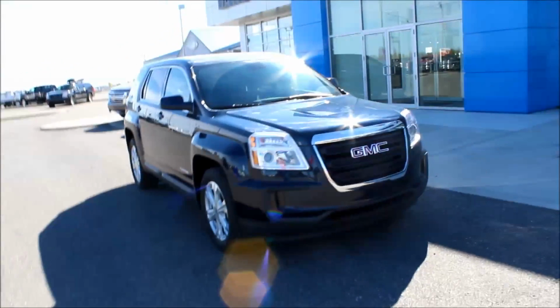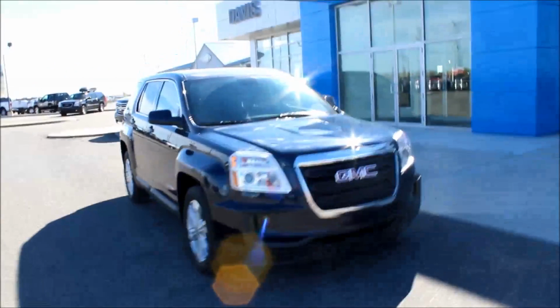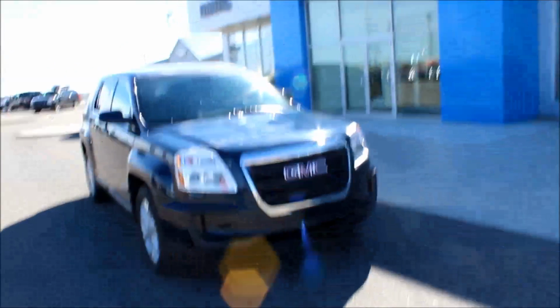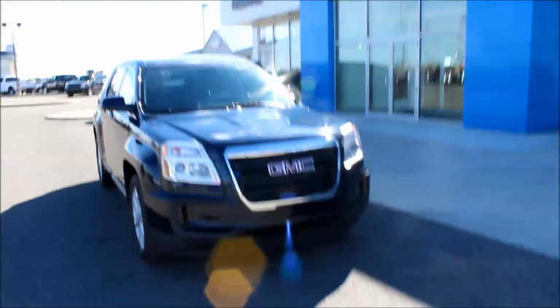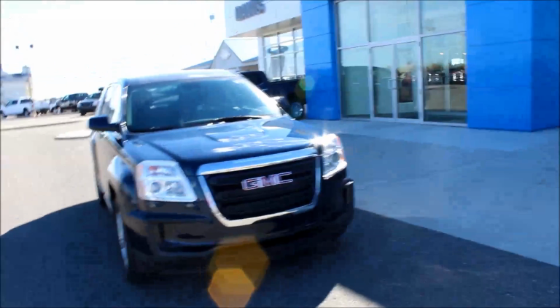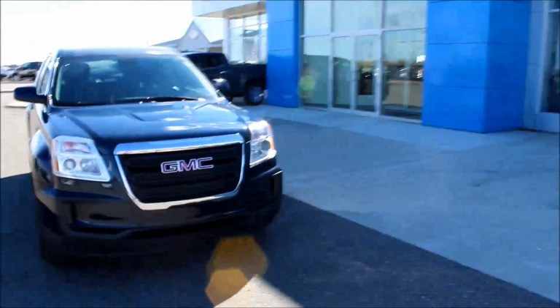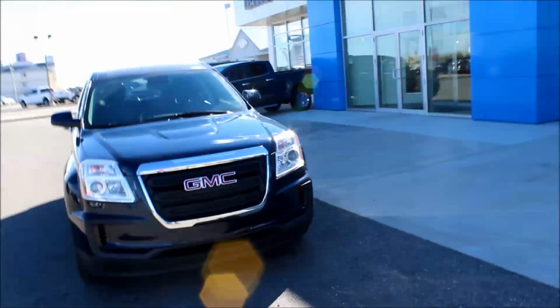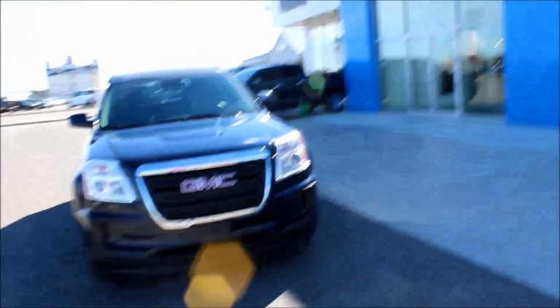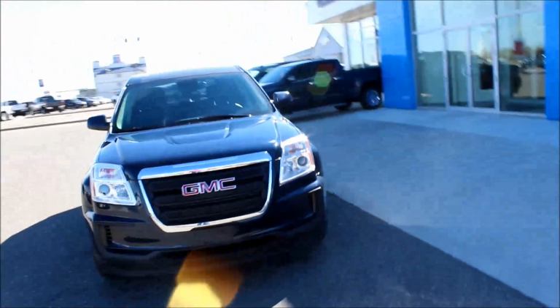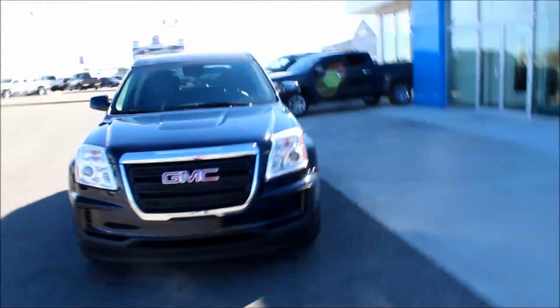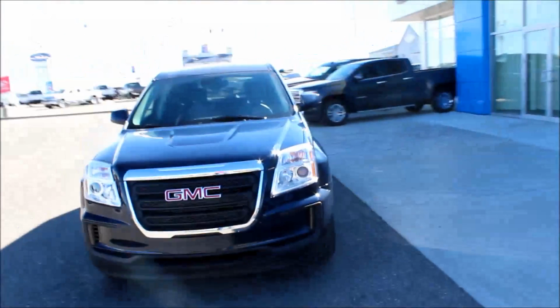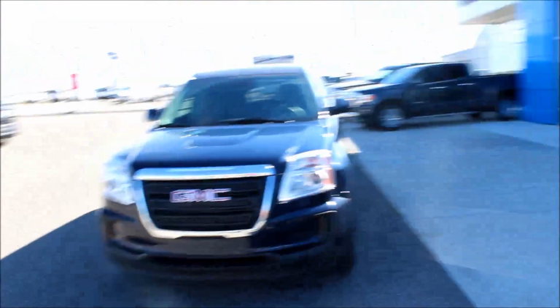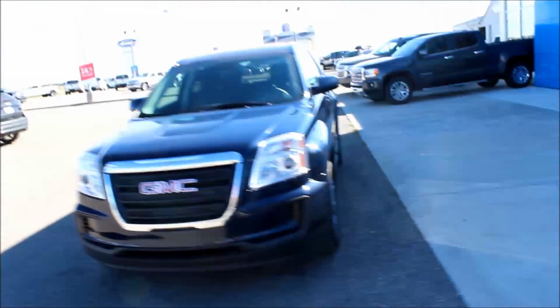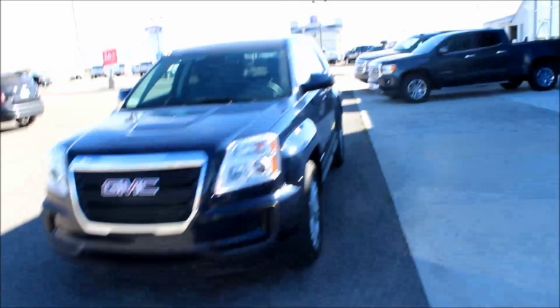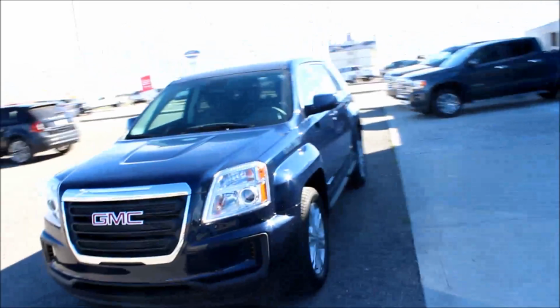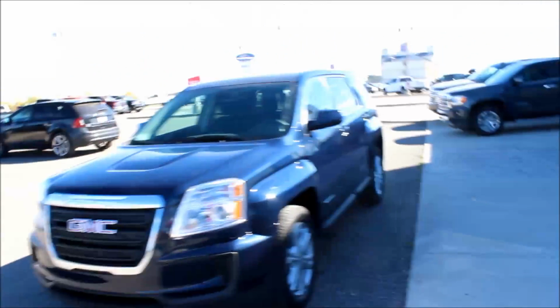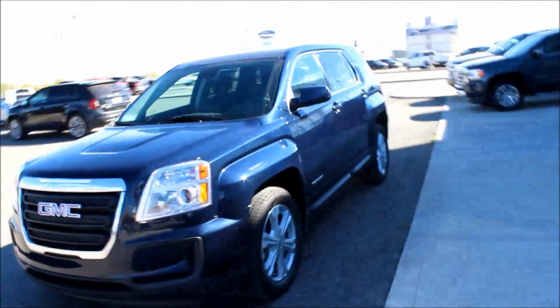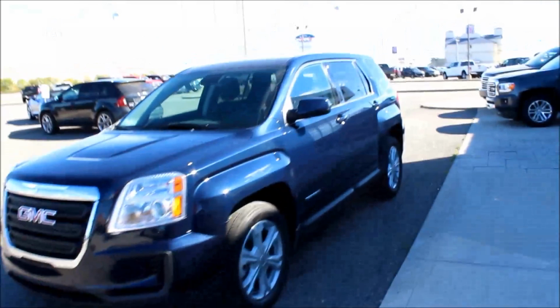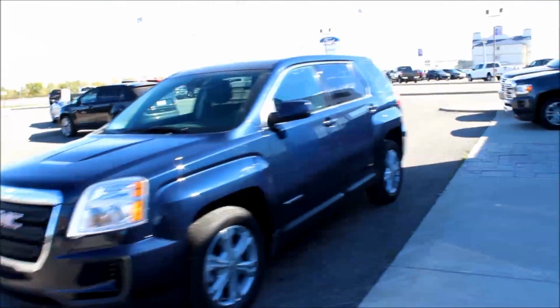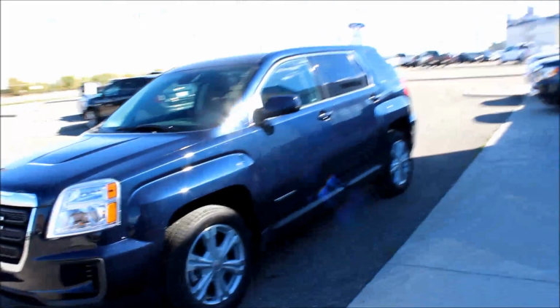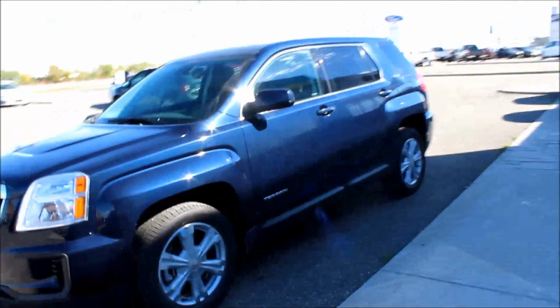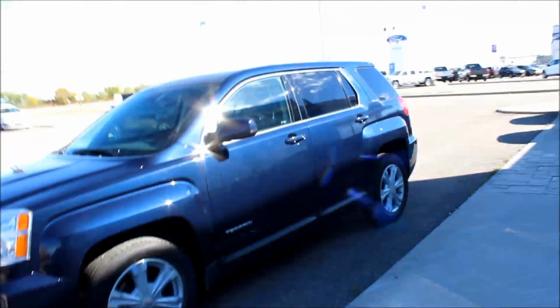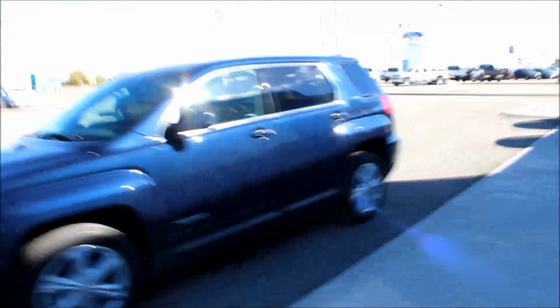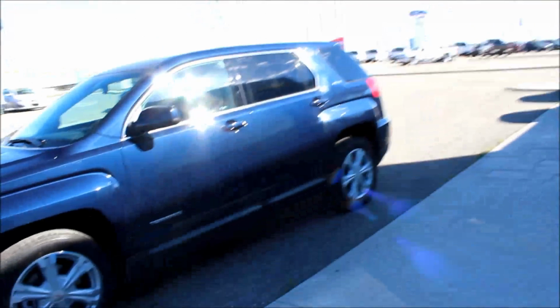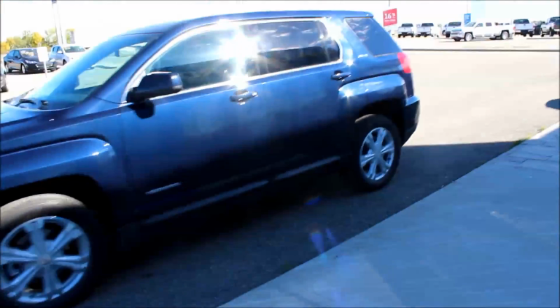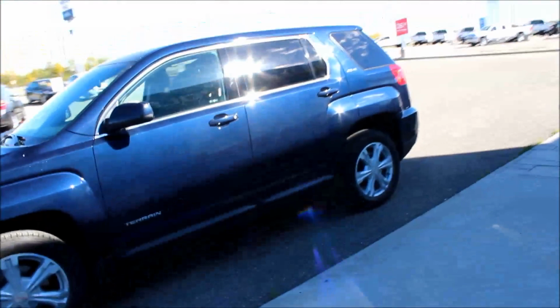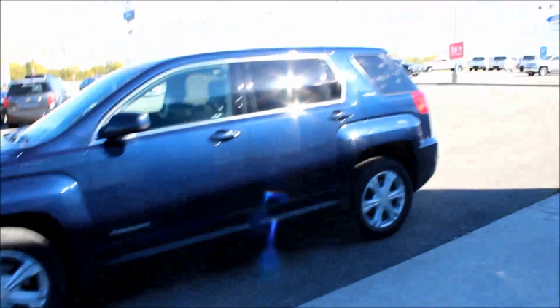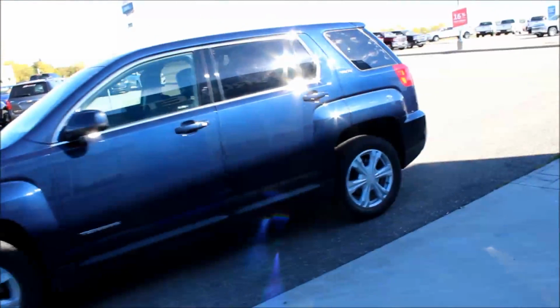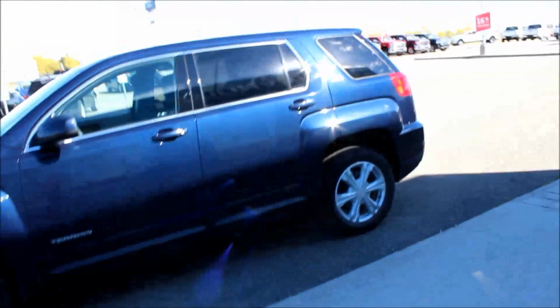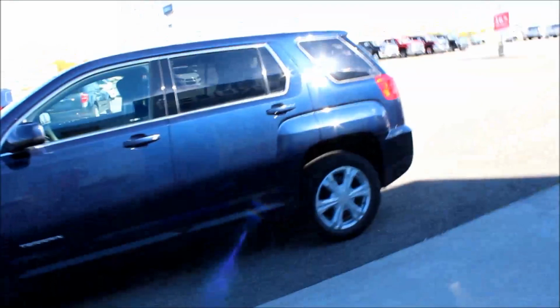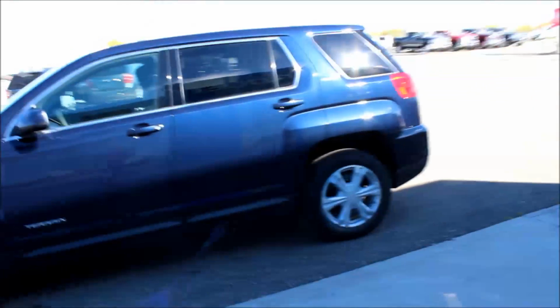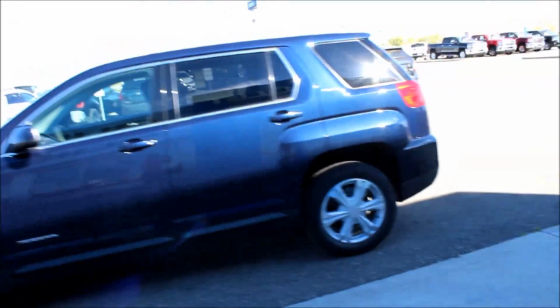It's another great day here at Davis Chevrolet in Claresholm, Alberta. Today I'm showing you the 2017 GMC Terrain. It is an SLE with all-wheel drive in a dark sapphire blue.